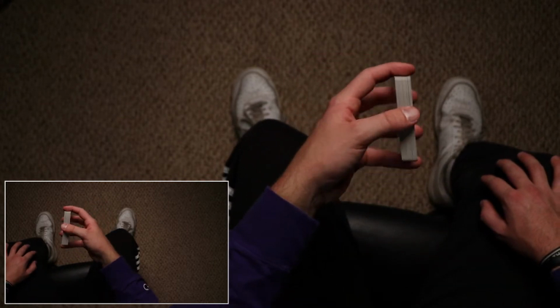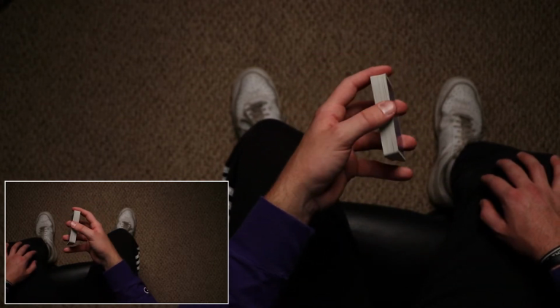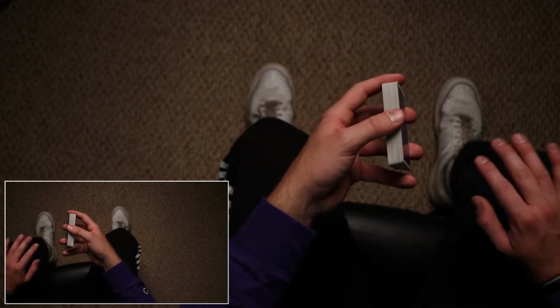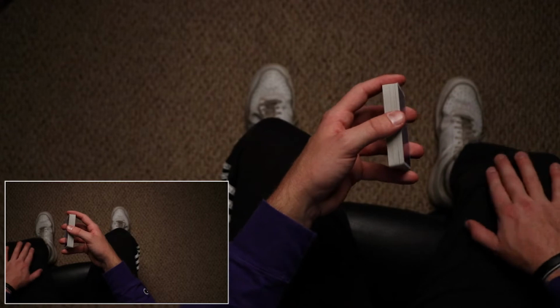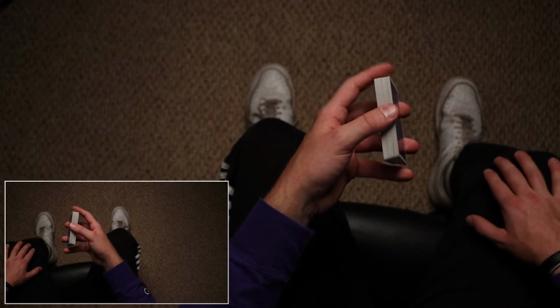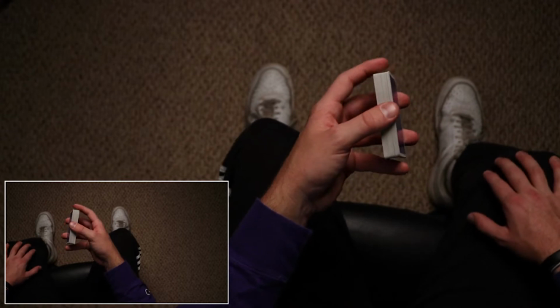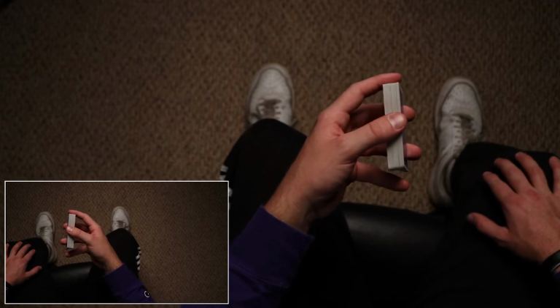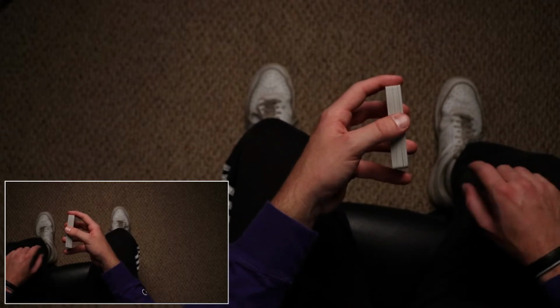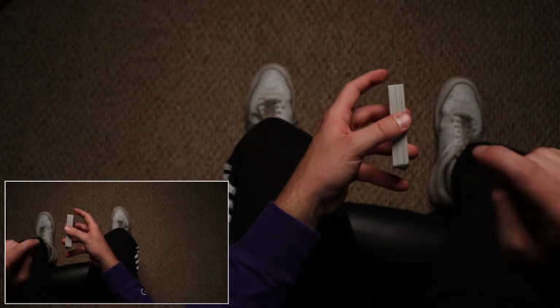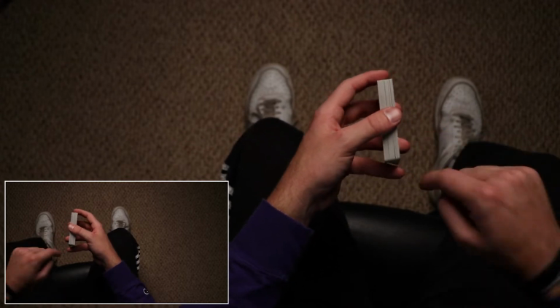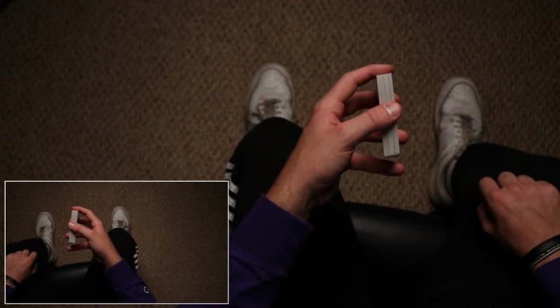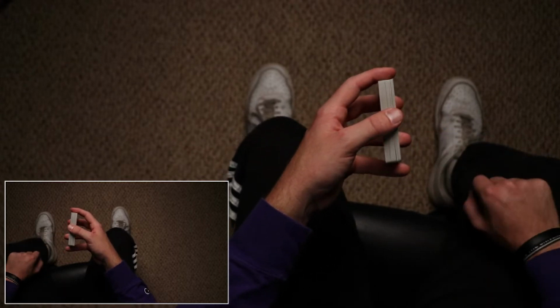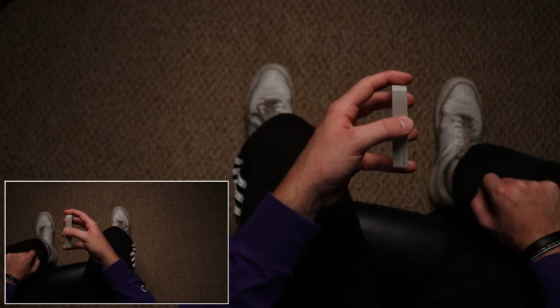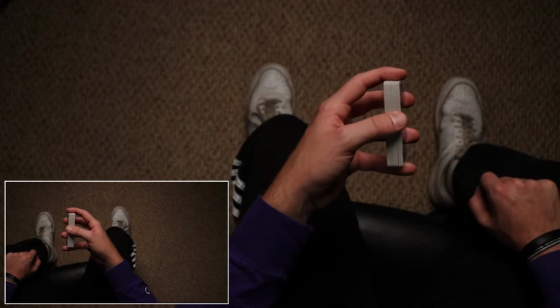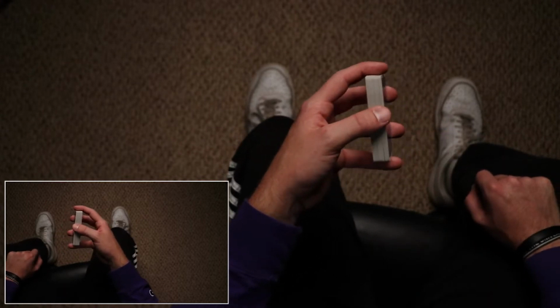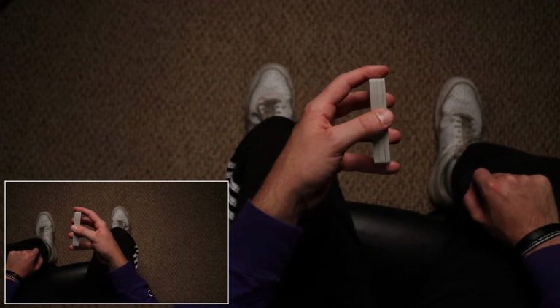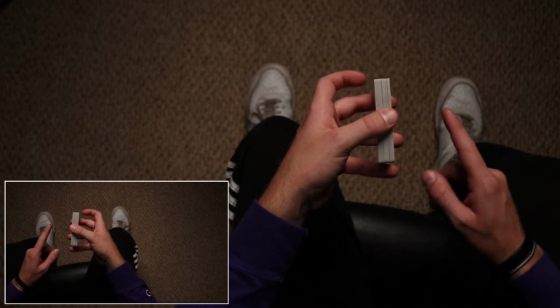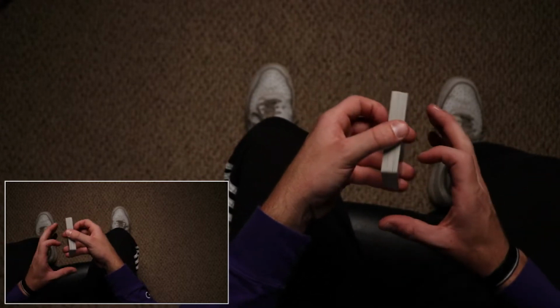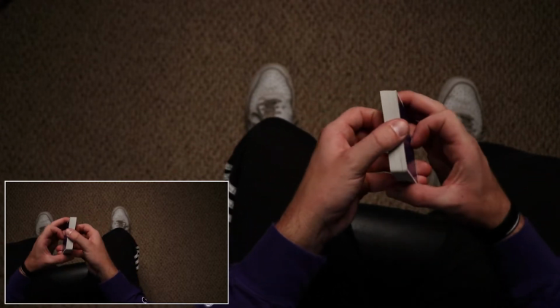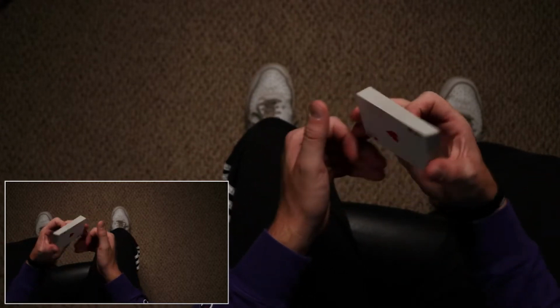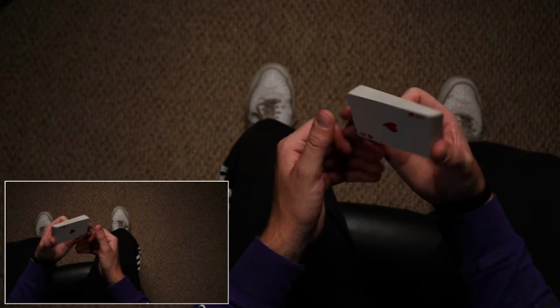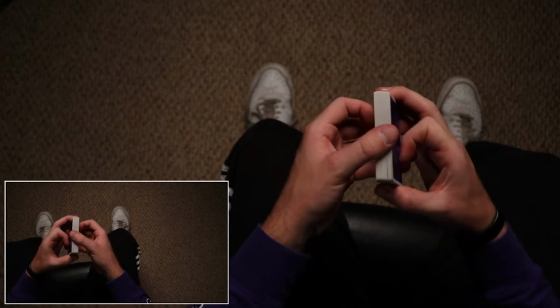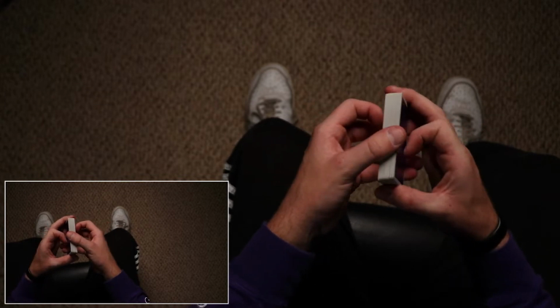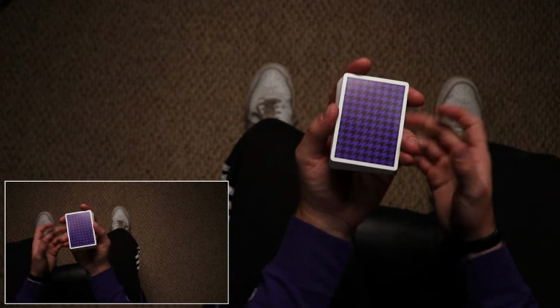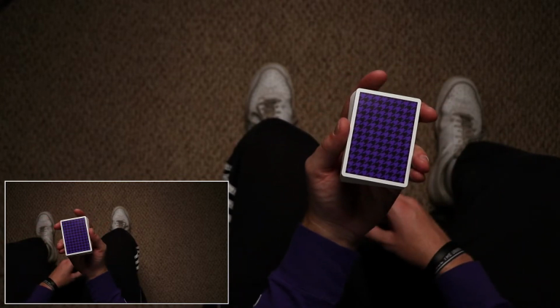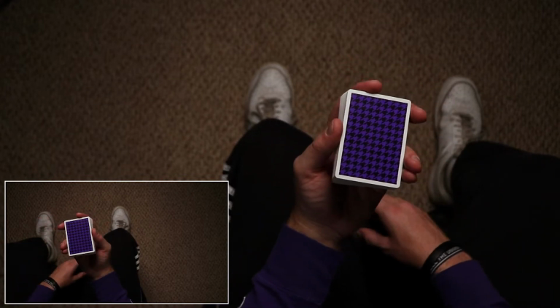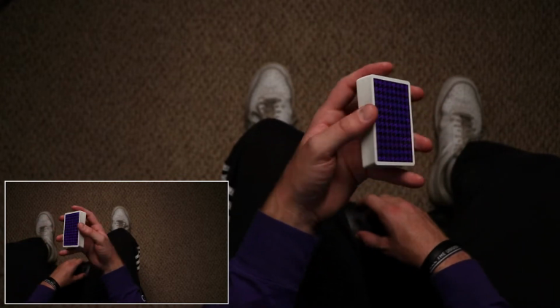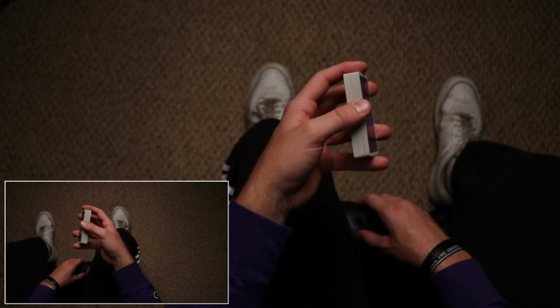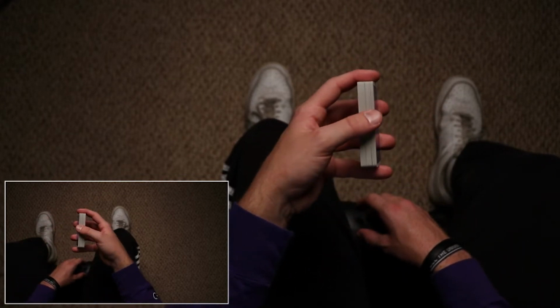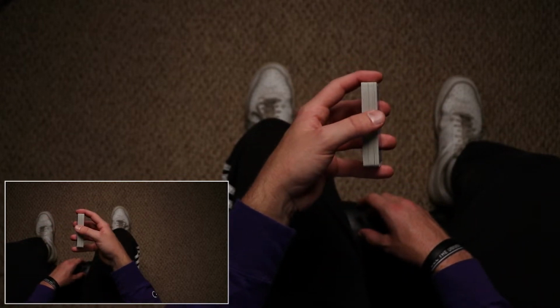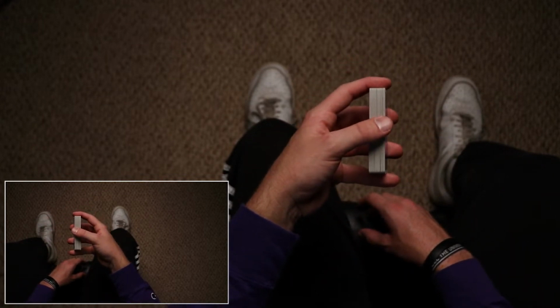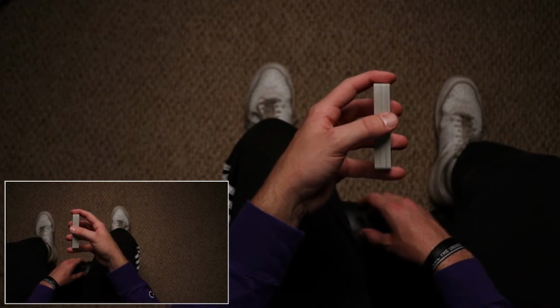Essentially, if you were sitting down in a chair or standing up, you'd be looking down at the cards like this, and the deck would be on this plane — tilted to the side like I'm holding it right now.